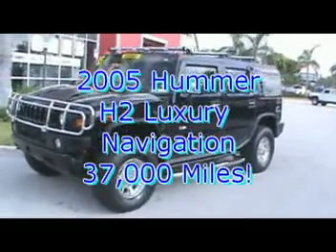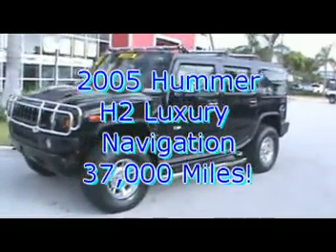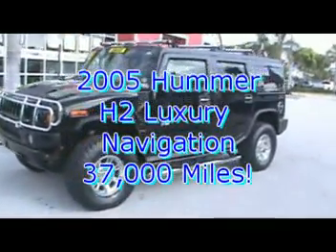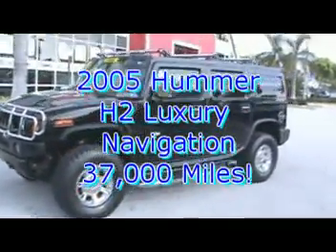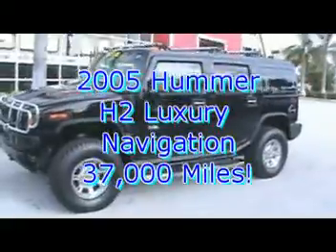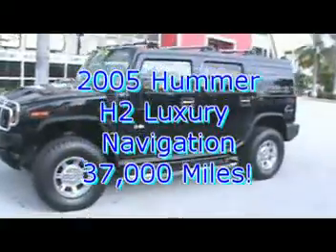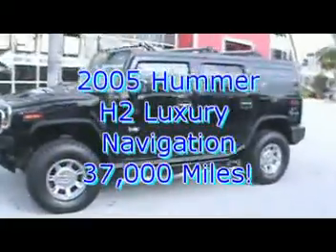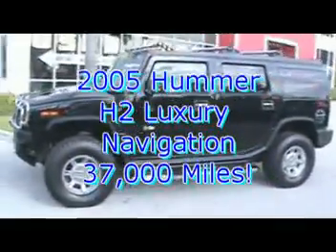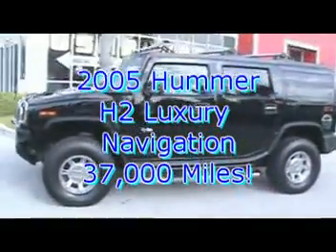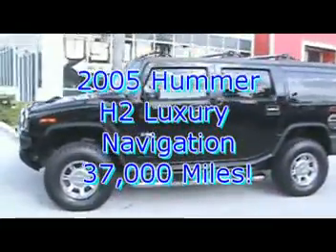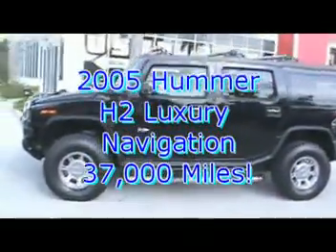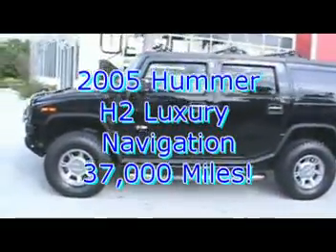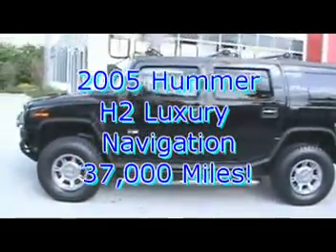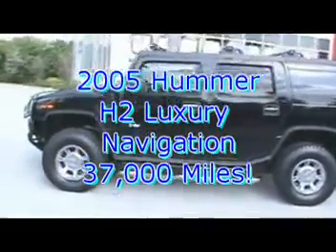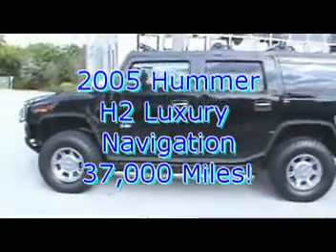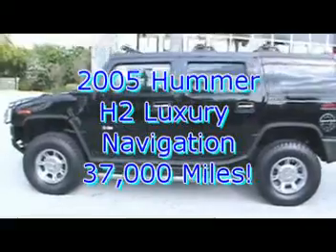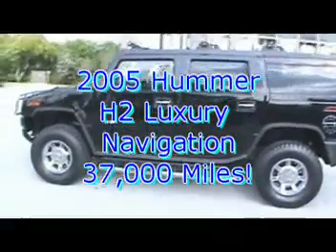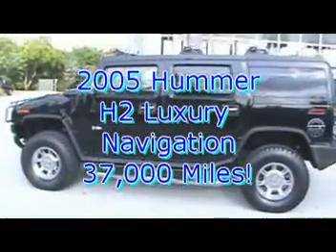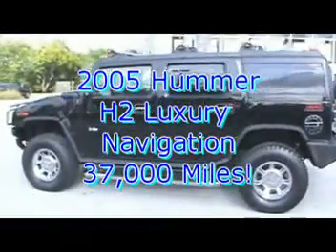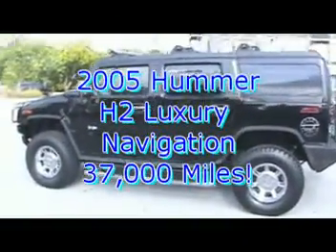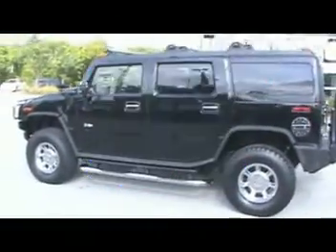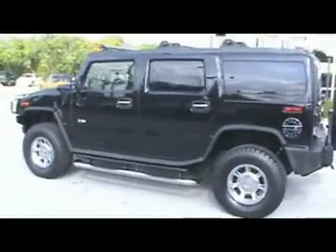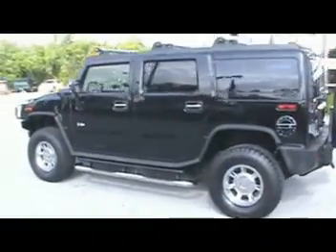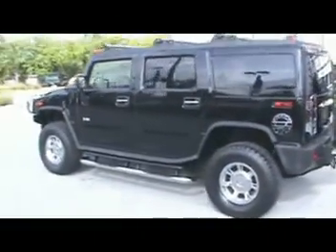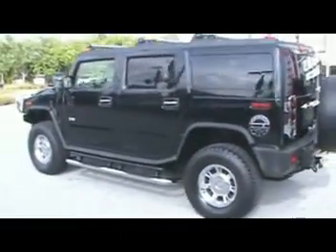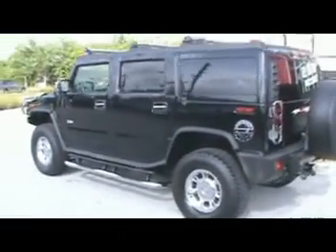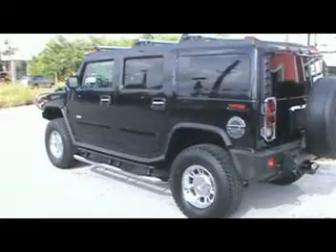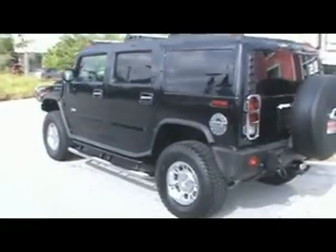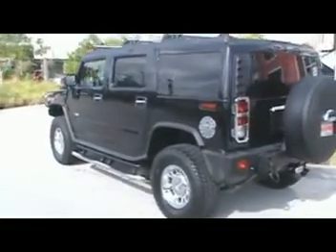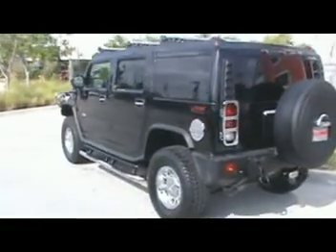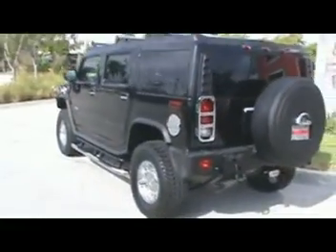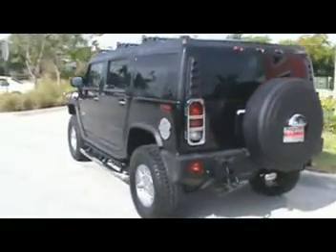2005 Hummer H2 Luxury Edition with navigation, only 37,000 miles. Hi, Jim Heupel, eBay manager at Coral Cadillac Hummer. I'd like to introduce you to this pampered Hummer H2 with air ride suspension.